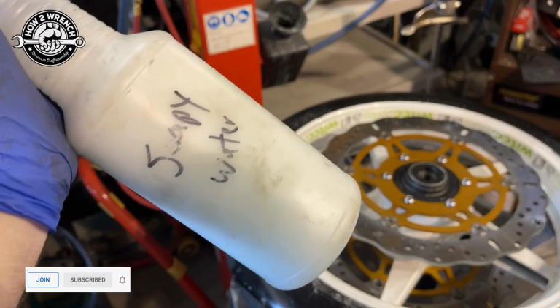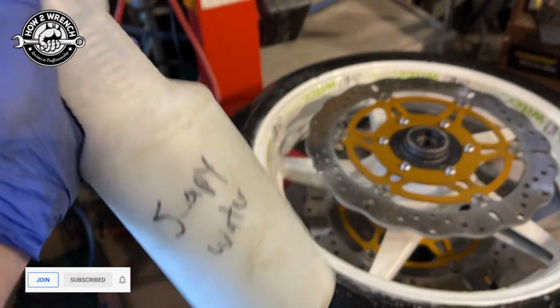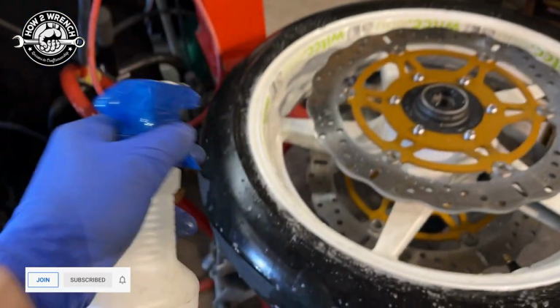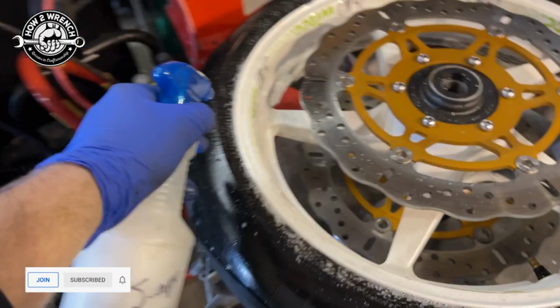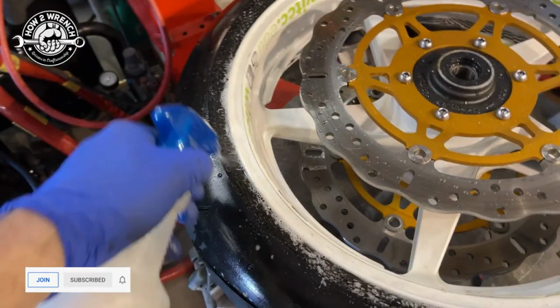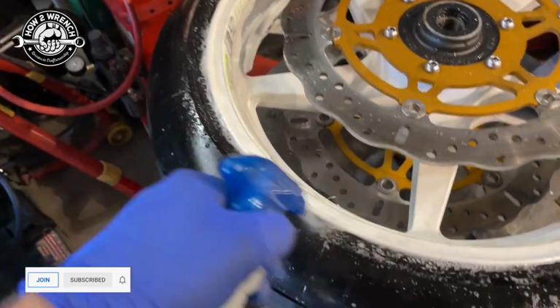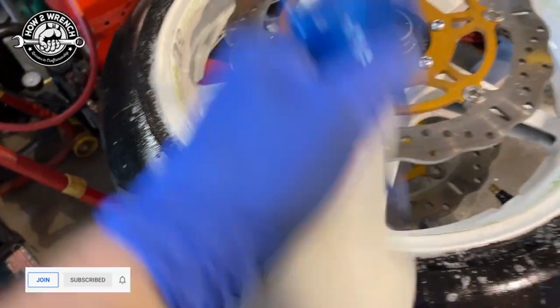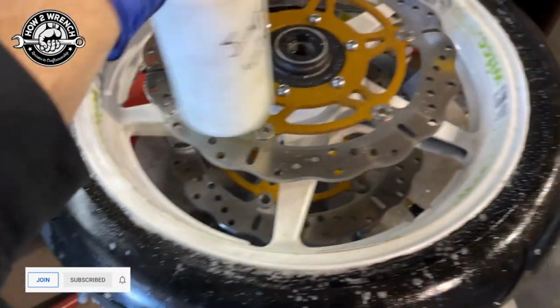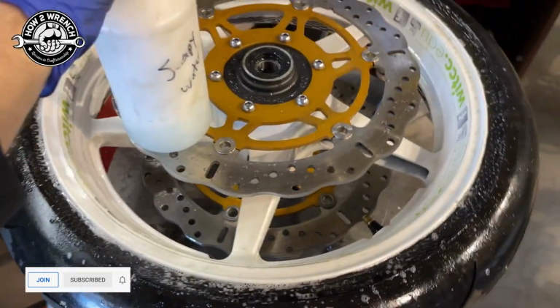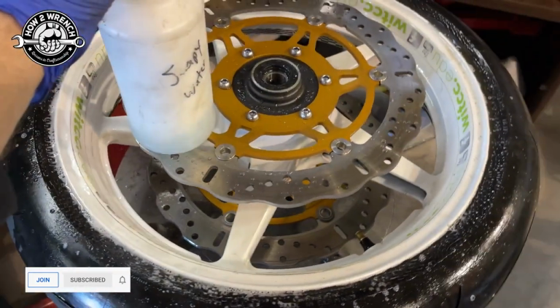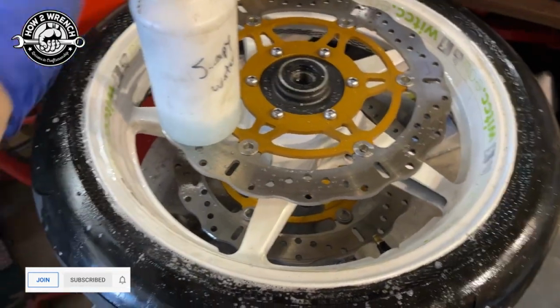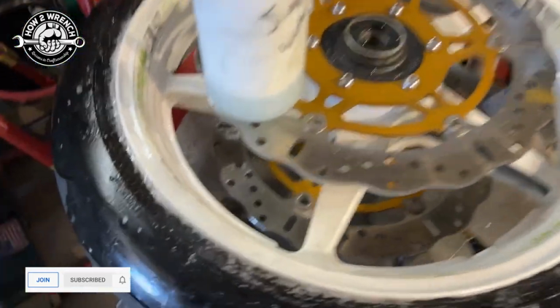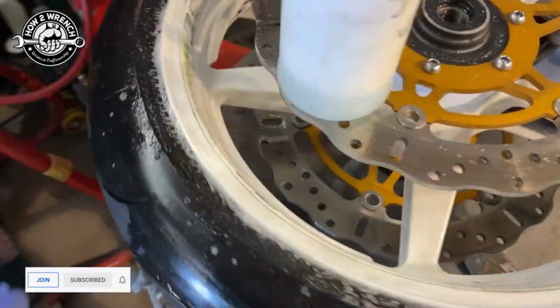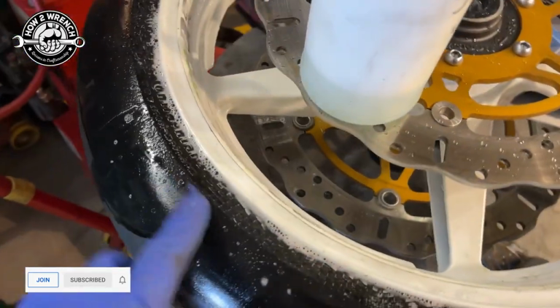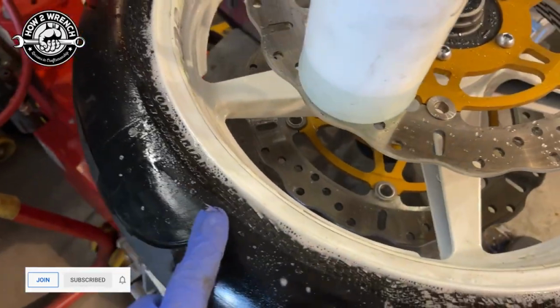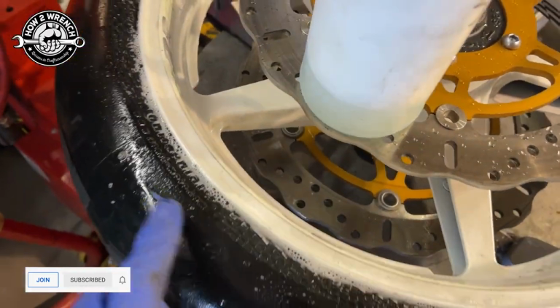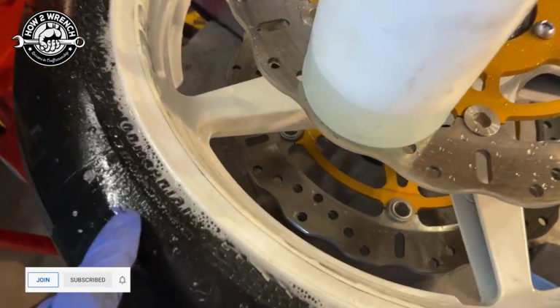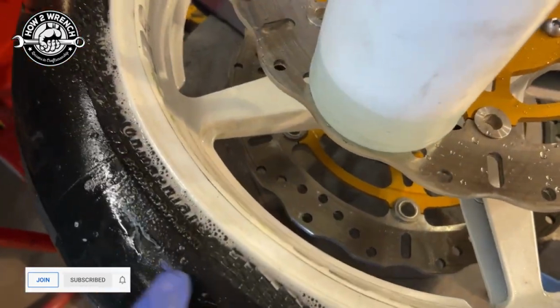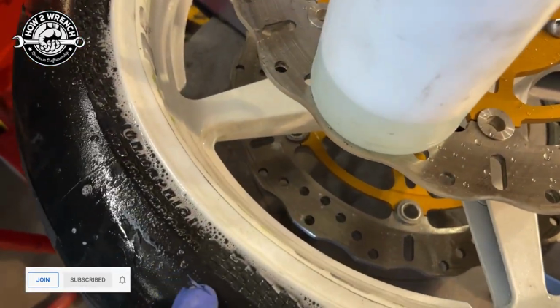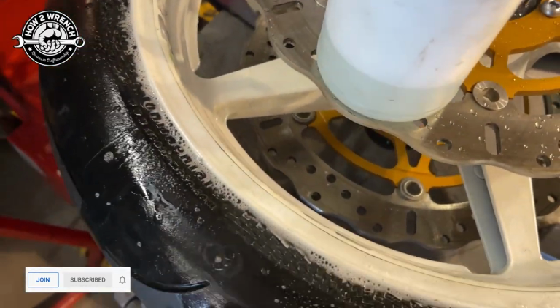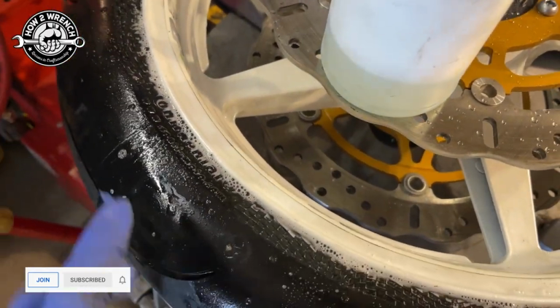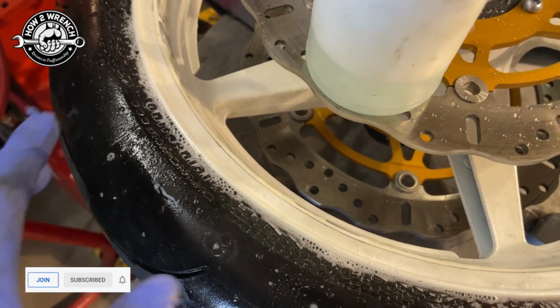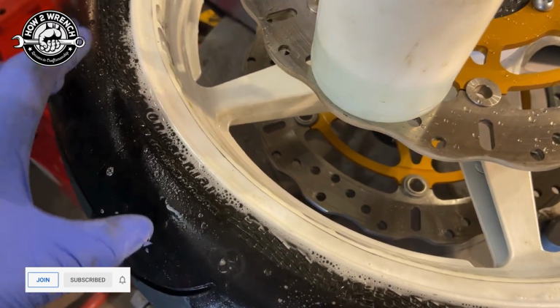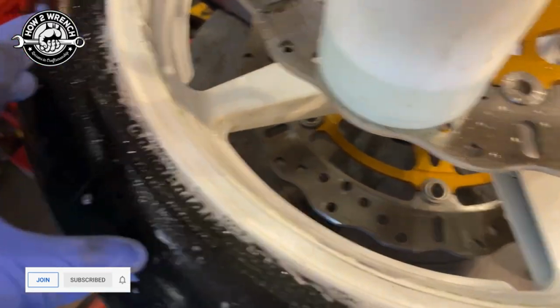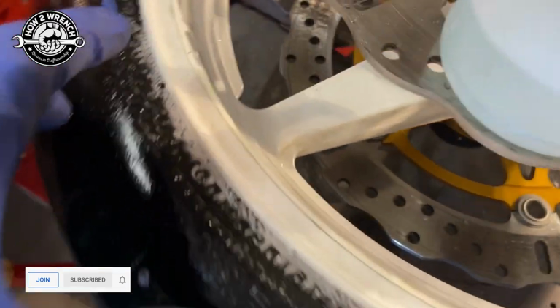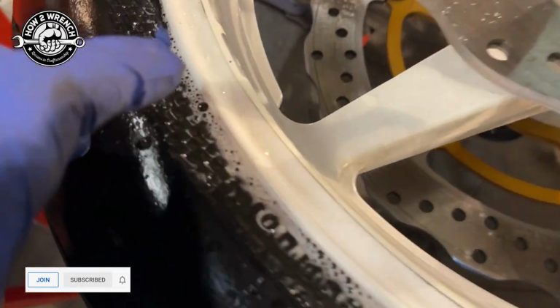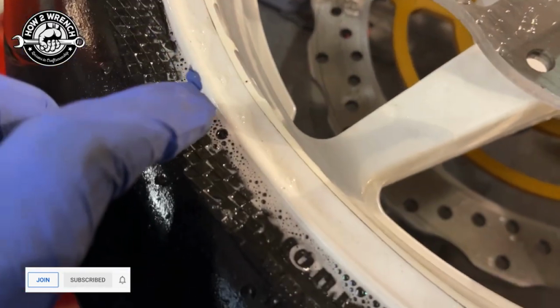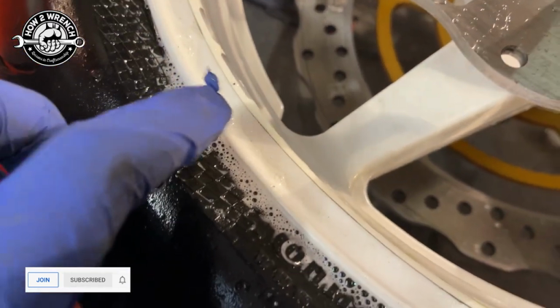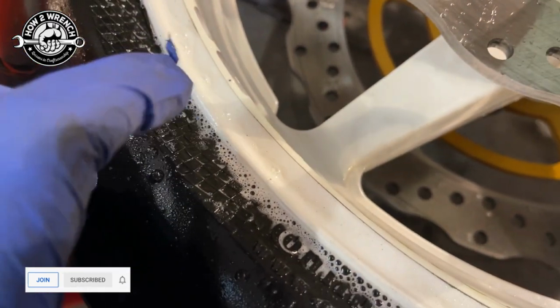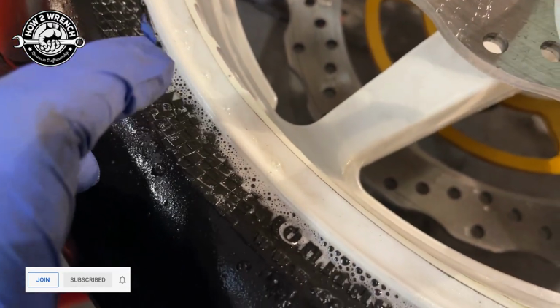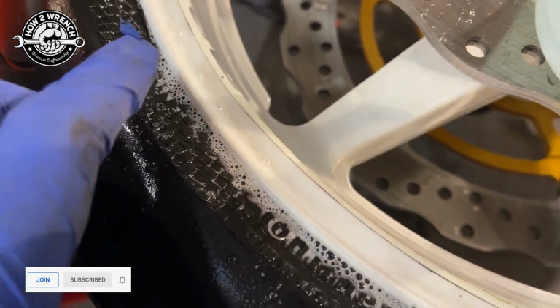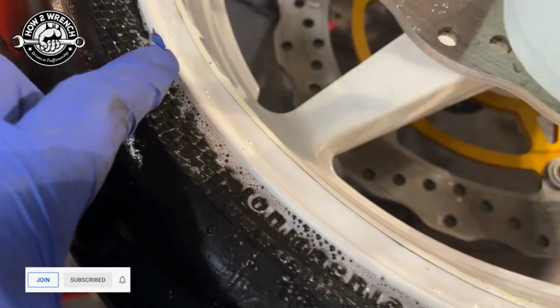No big surprise — we're going to take really good soapy water, spray it around the wheel, around the bead area, all over the wheel. You're going to see here in a second, really, really well, and then take a look at it. Do both sides.